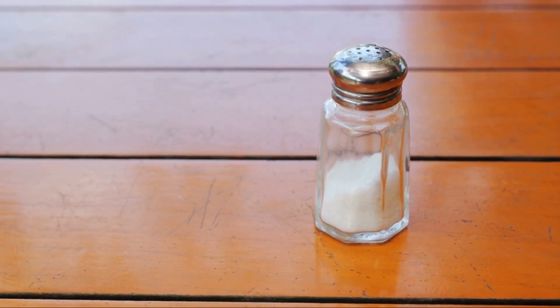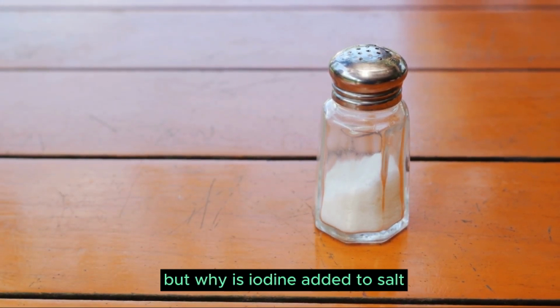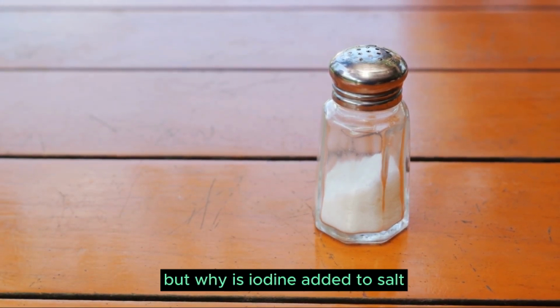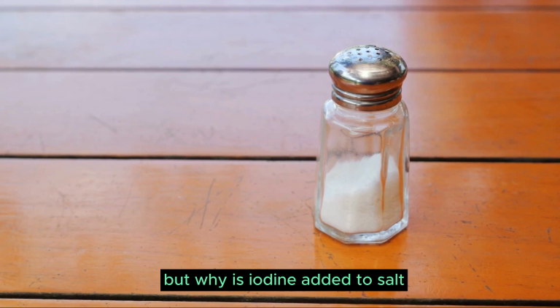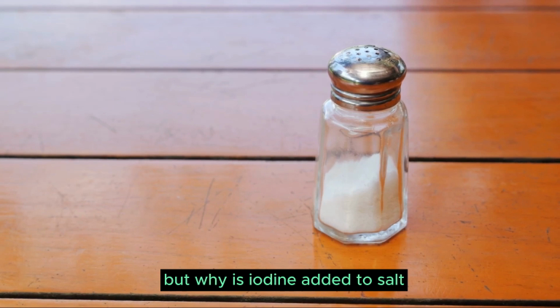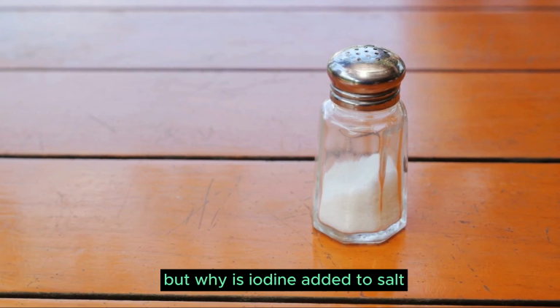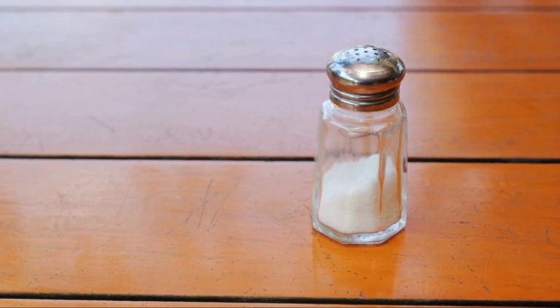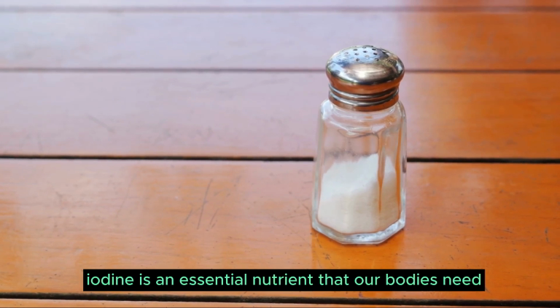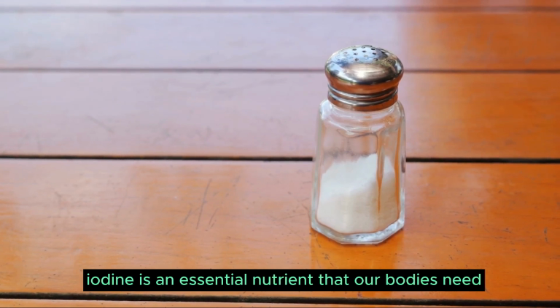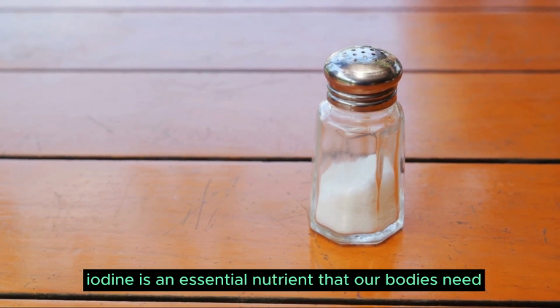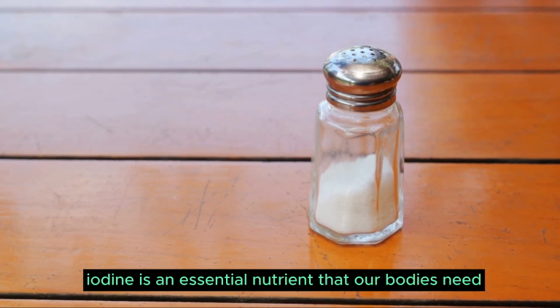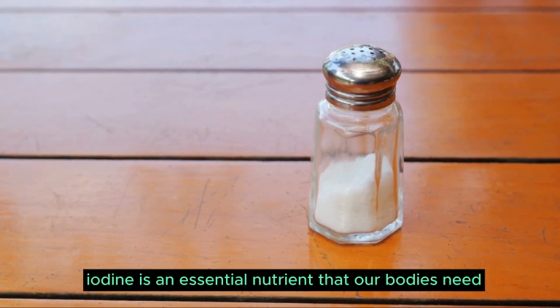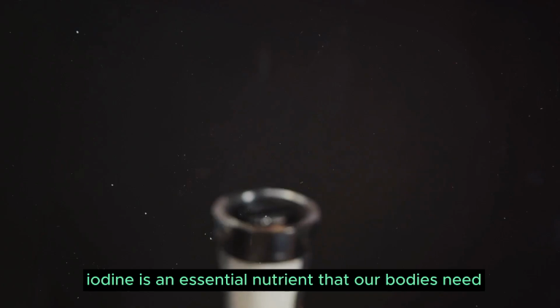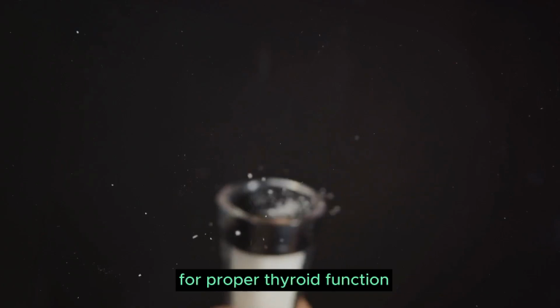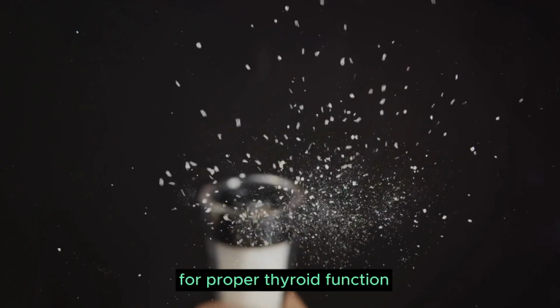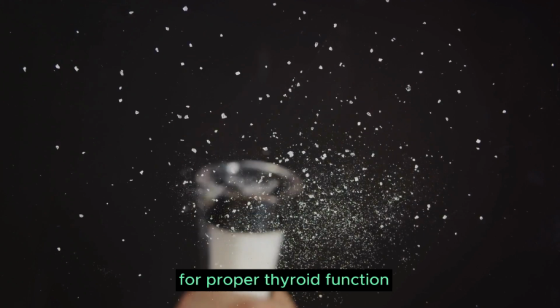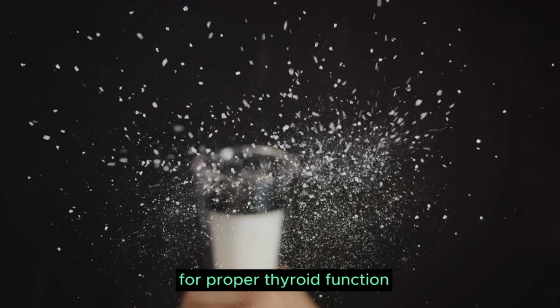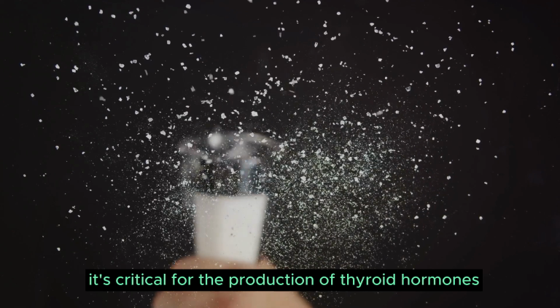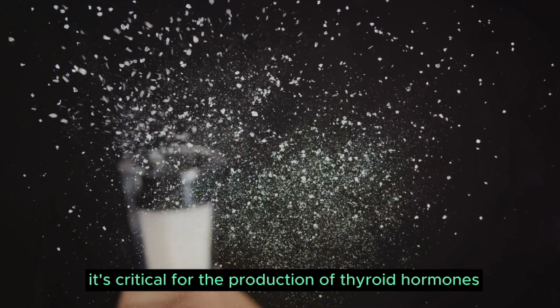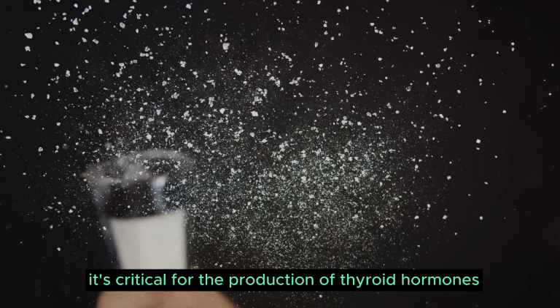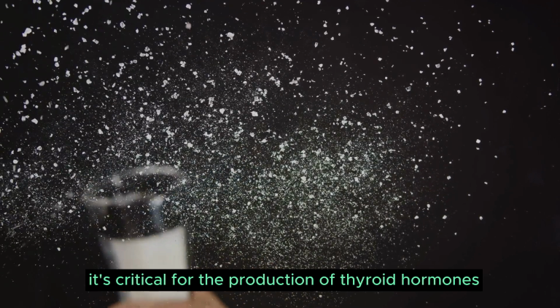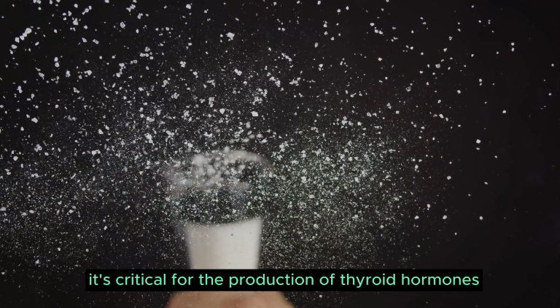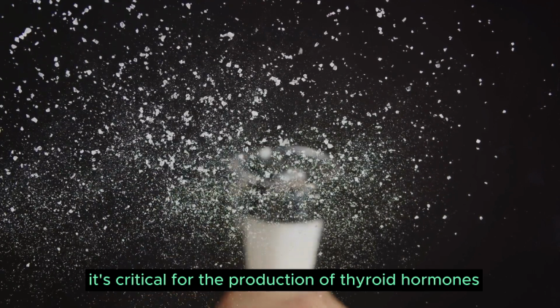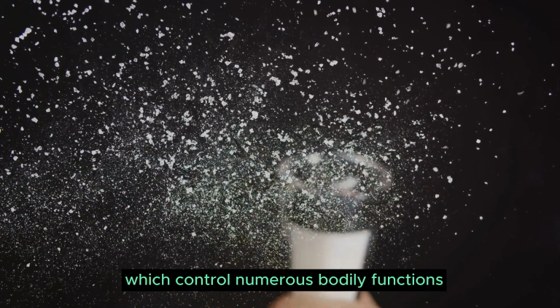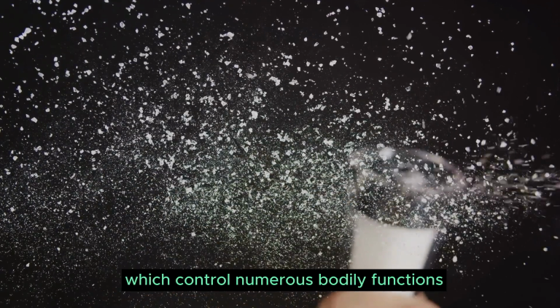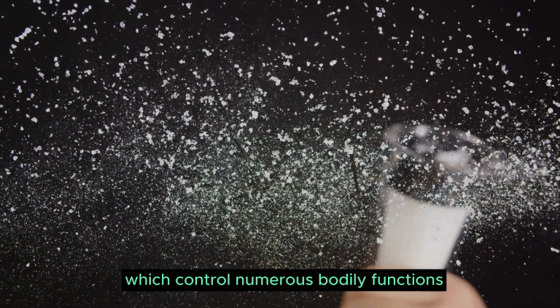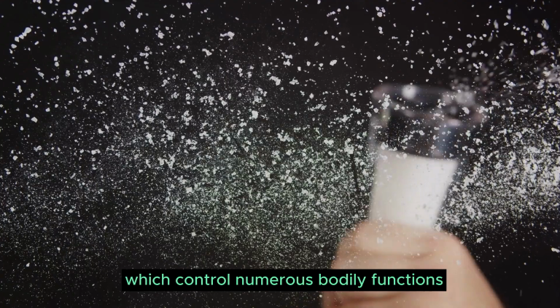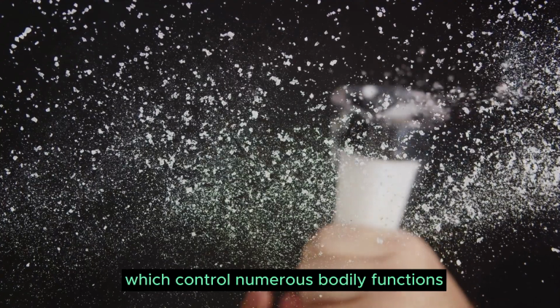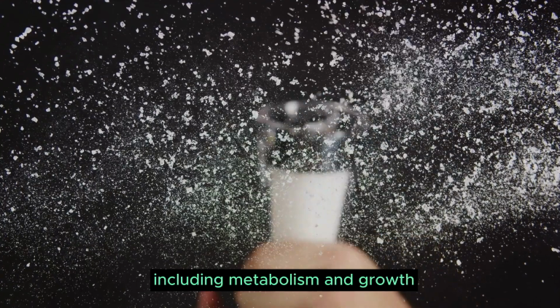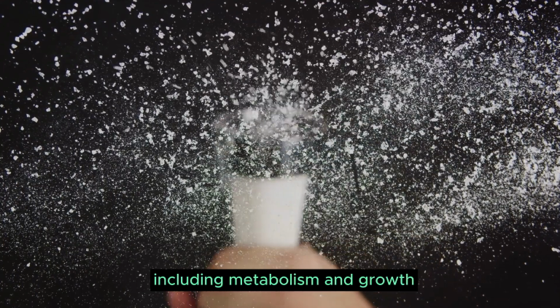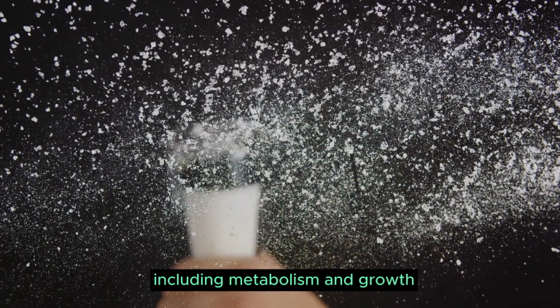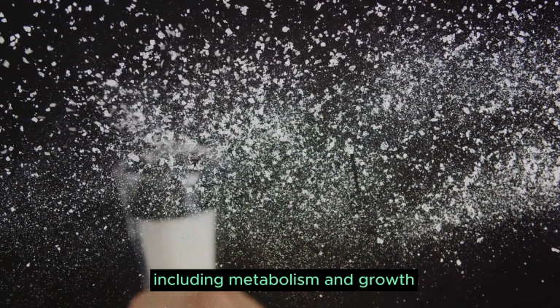But why is iodine added to salt? Iodine is an essential nutrient that our bodies need for proper thyroid function. It's critical for the production of thyroid hormones, which control numerous bodily functions, including metabolism and growth.